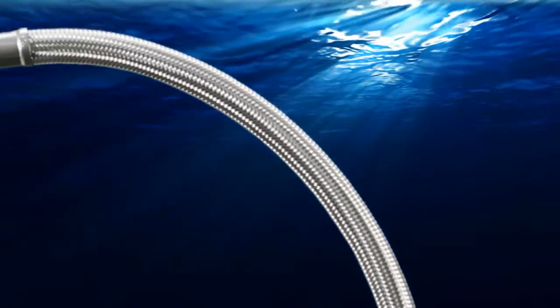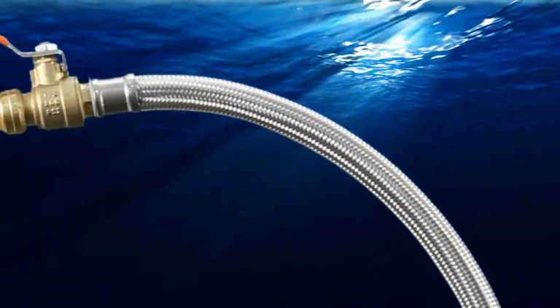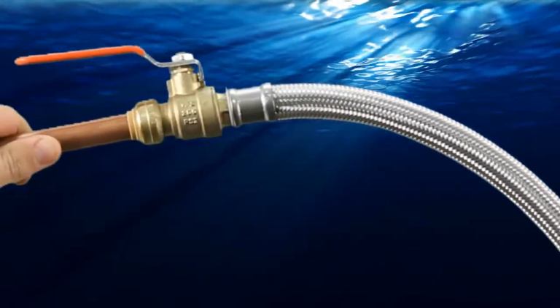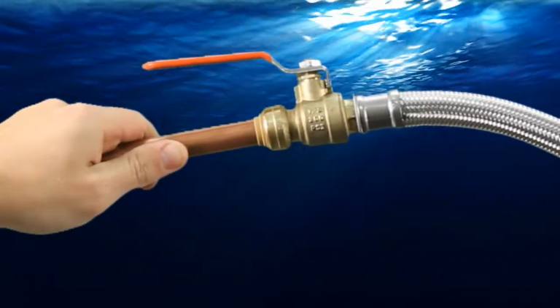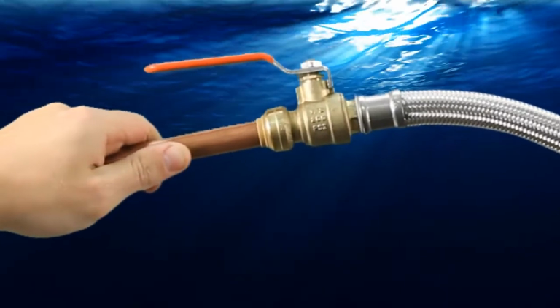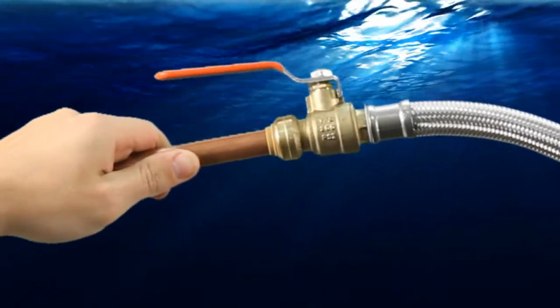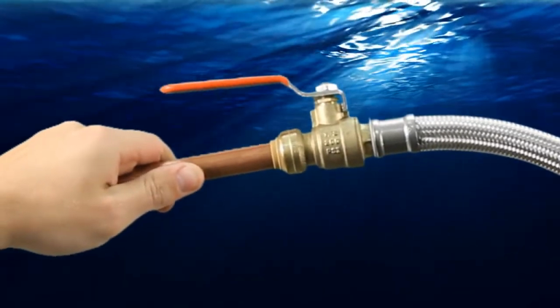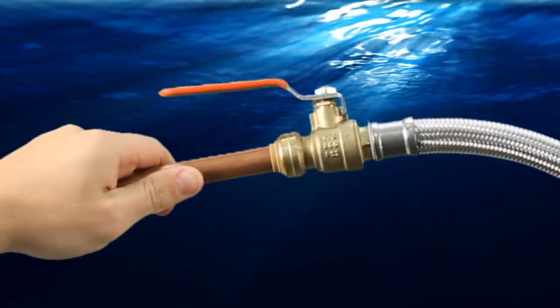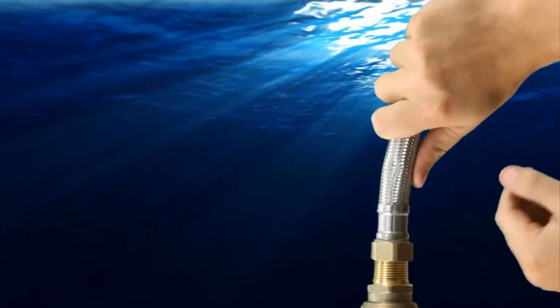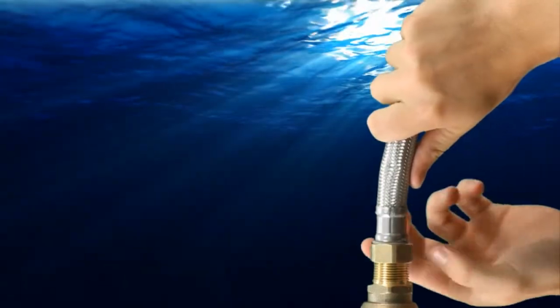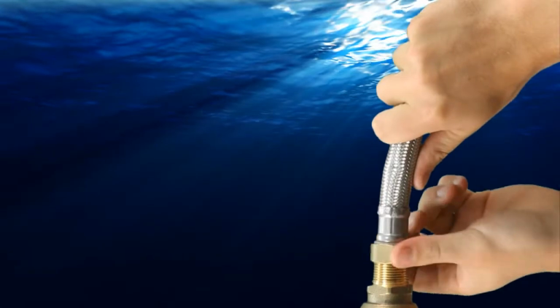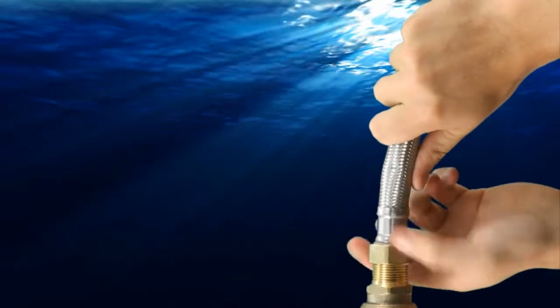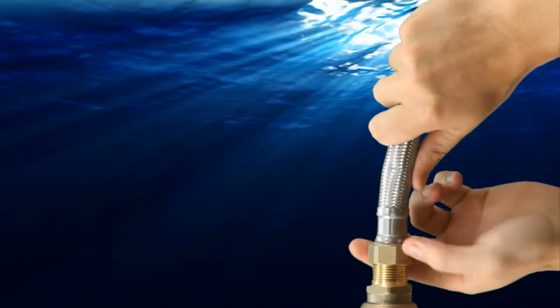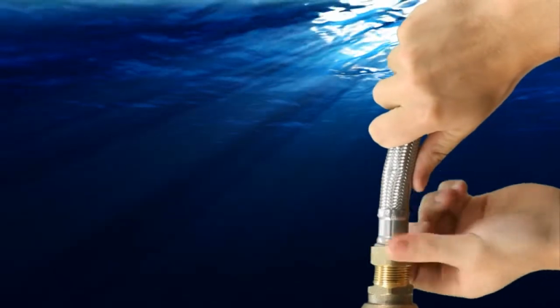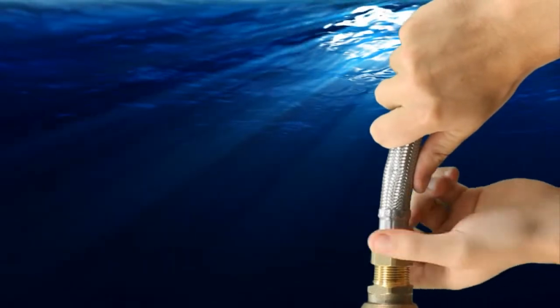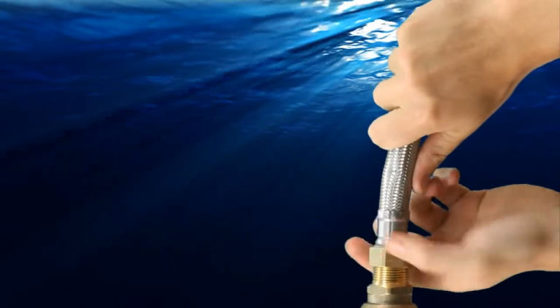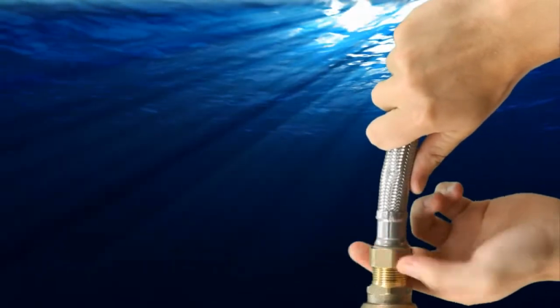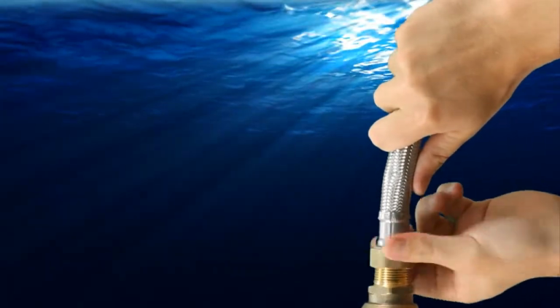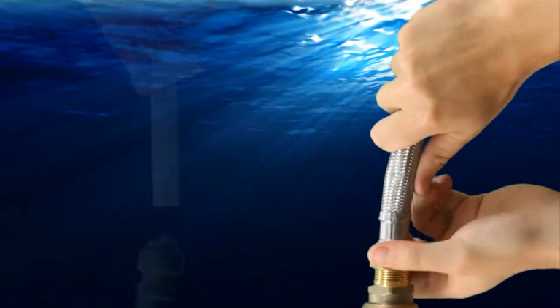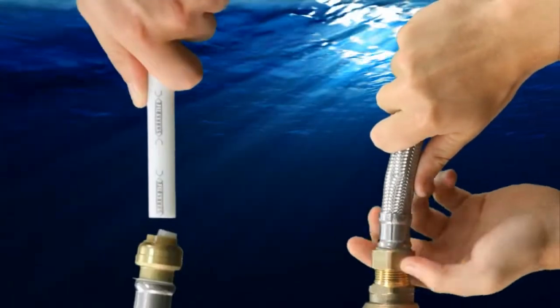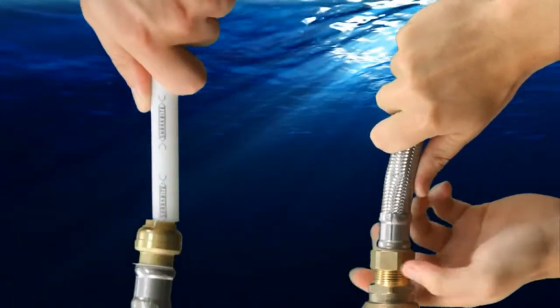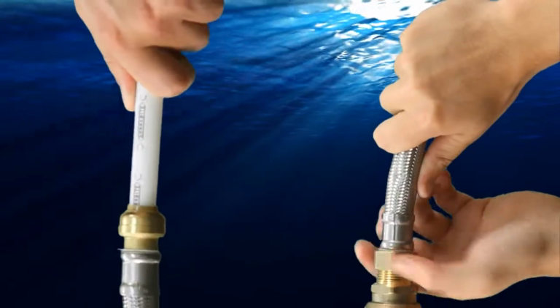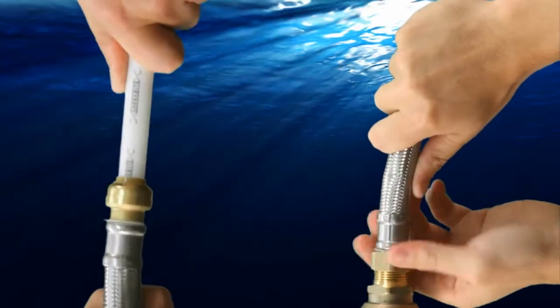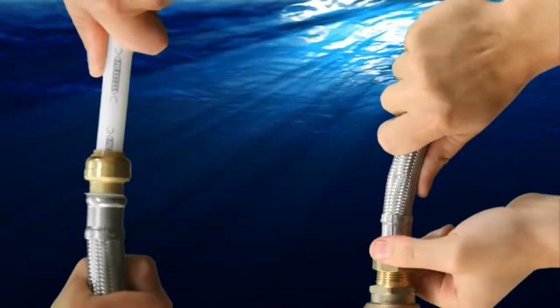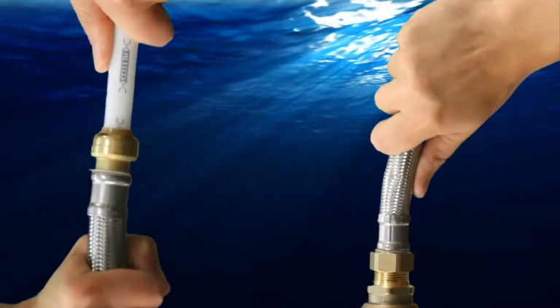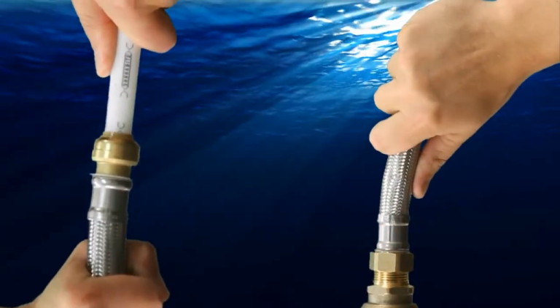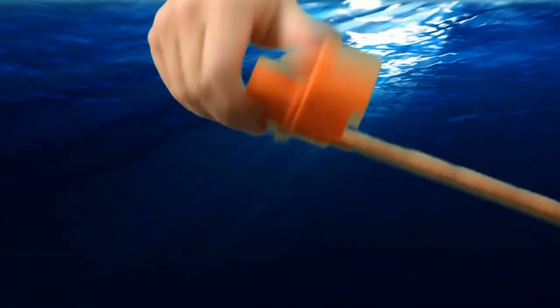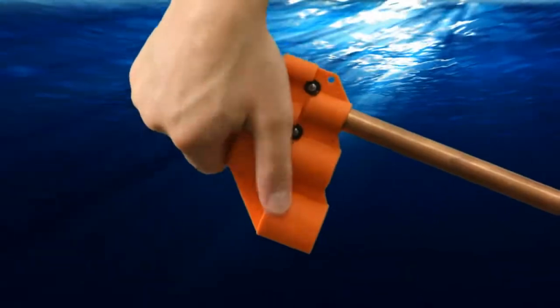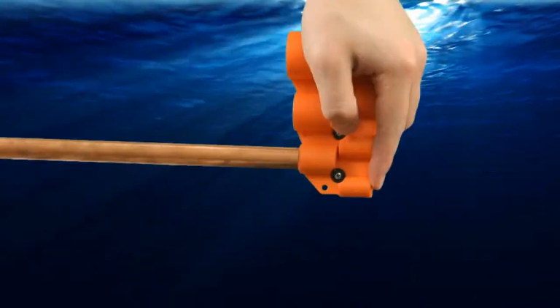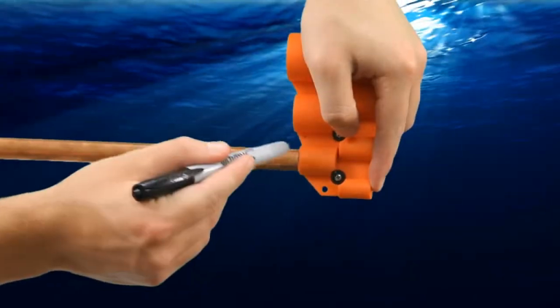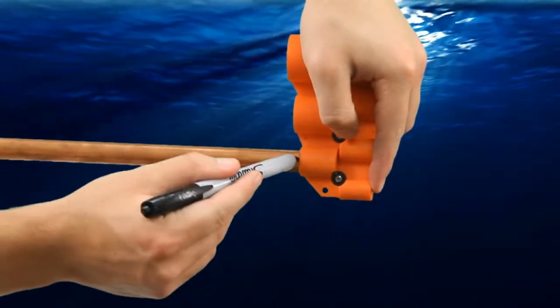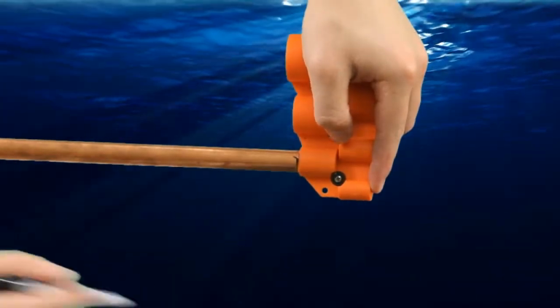On gas heaters, ensure the hose remains clear of the flue. Simply tighten the threaded end of the flex hose onto the water heater, then push the other end of the flex hose onto the pipe up to the depth mark. Remember to deburr and mark copper pipe with the SharkBite depth and deburr gauge.